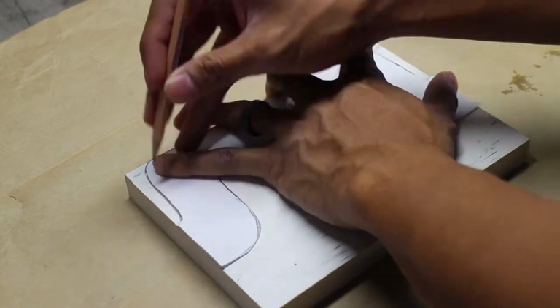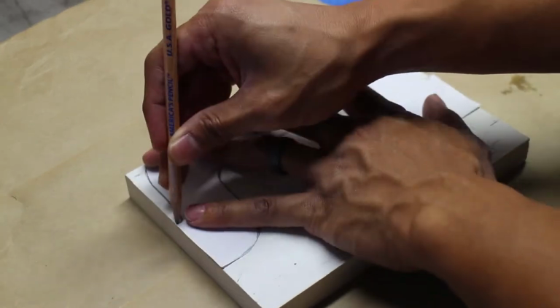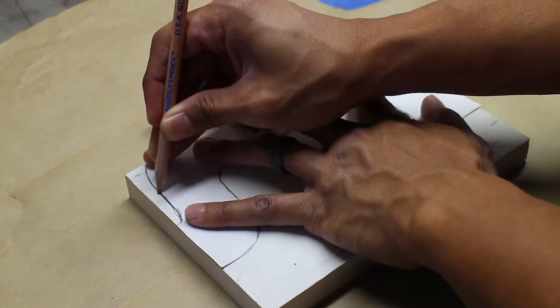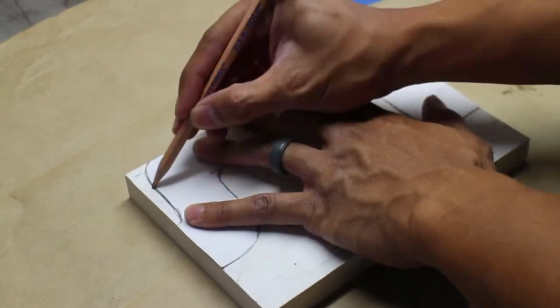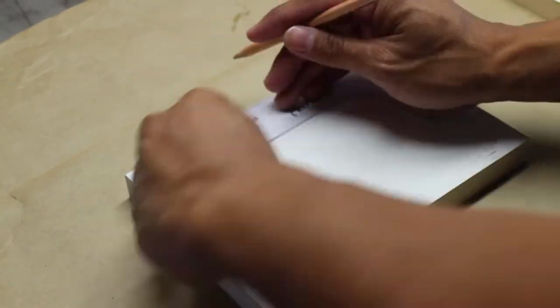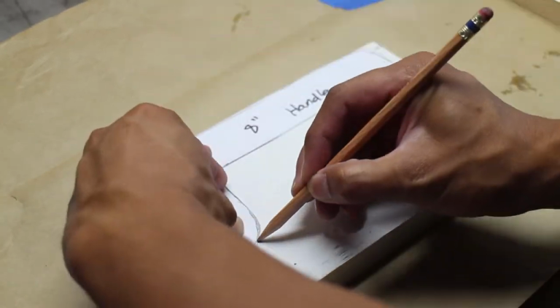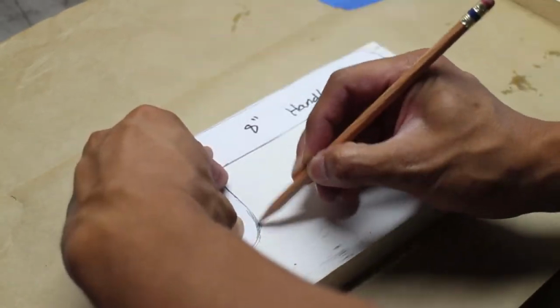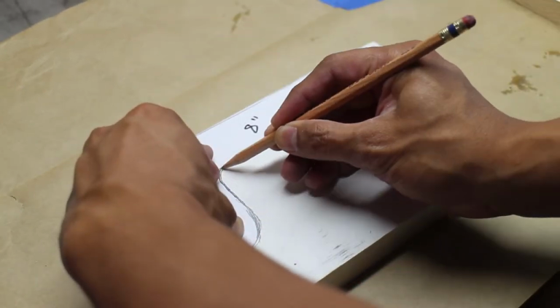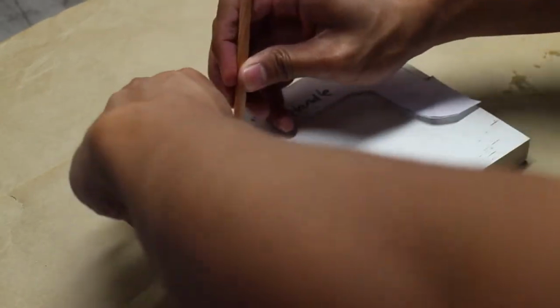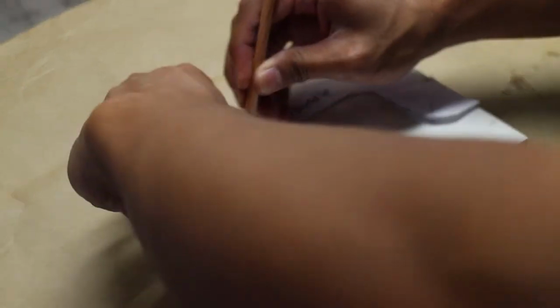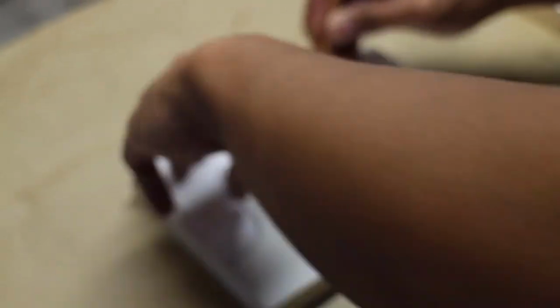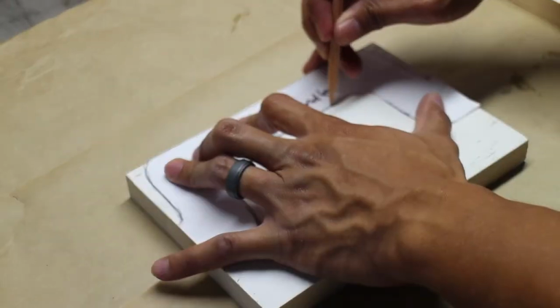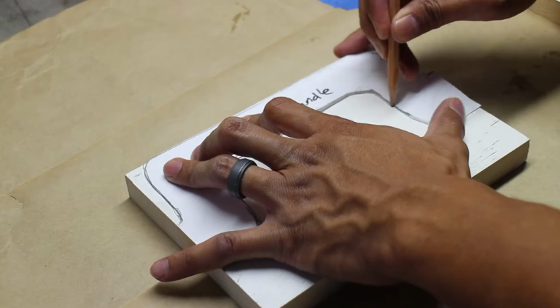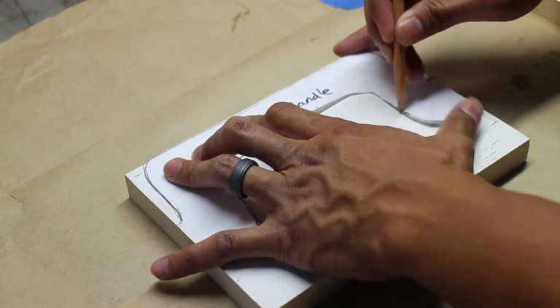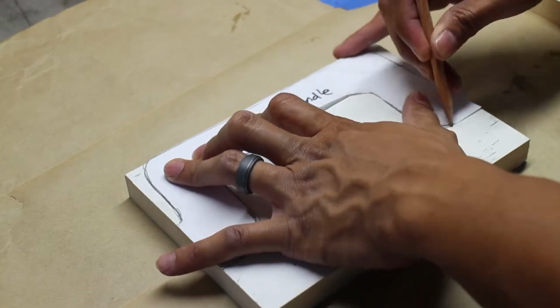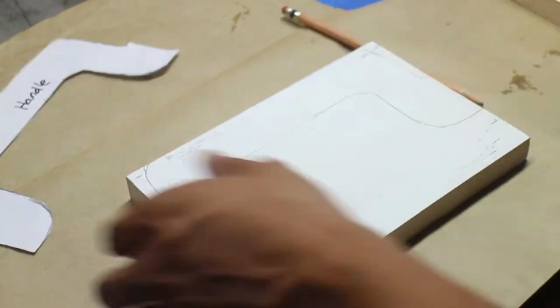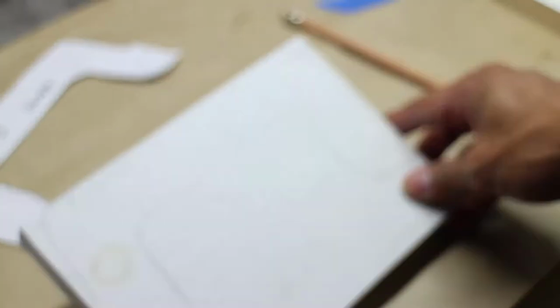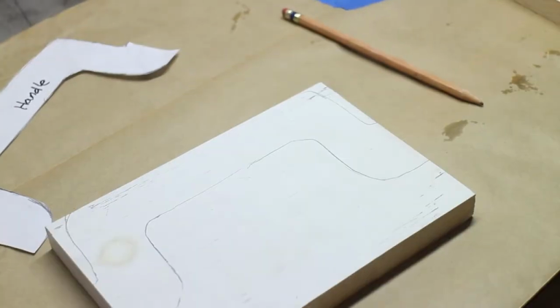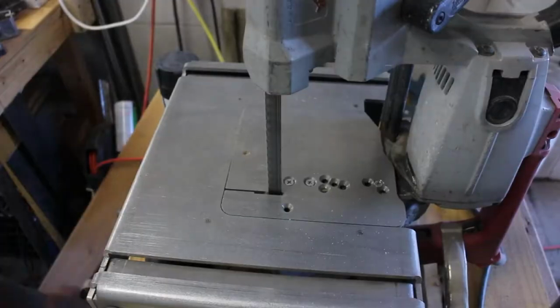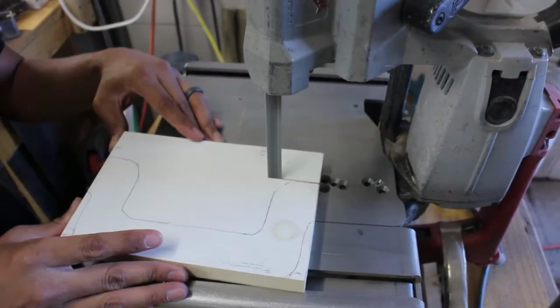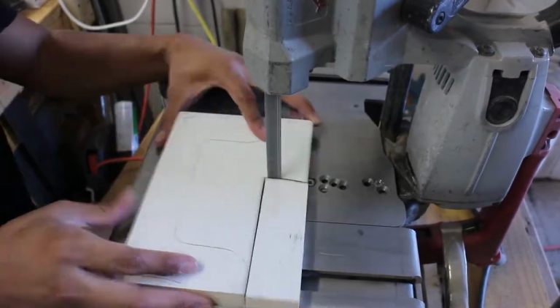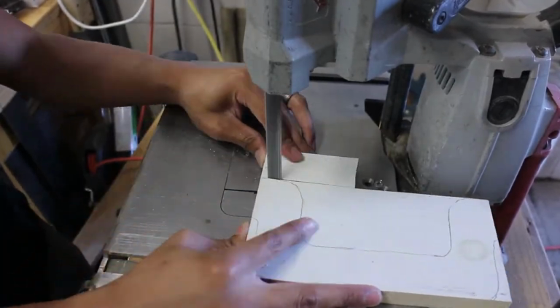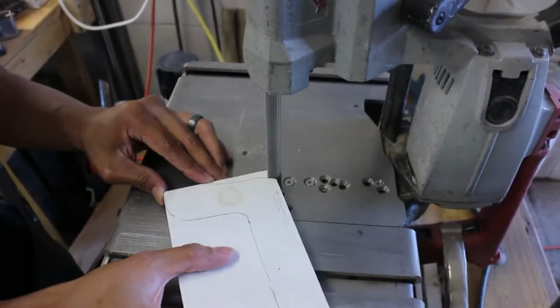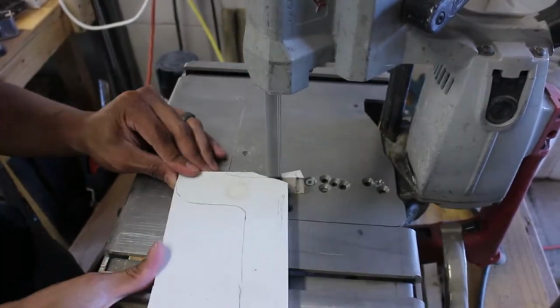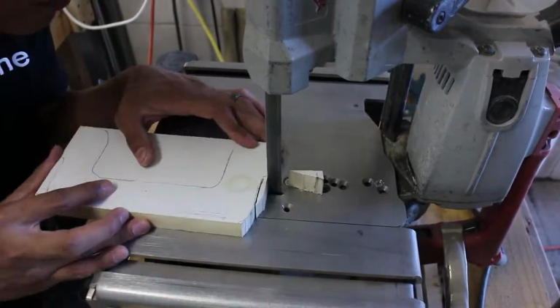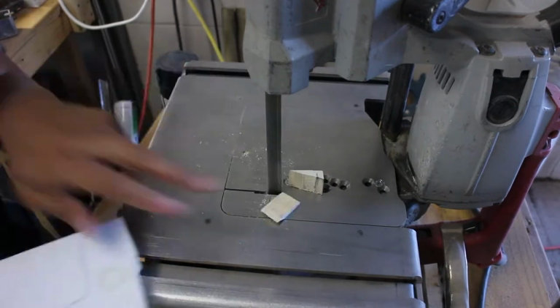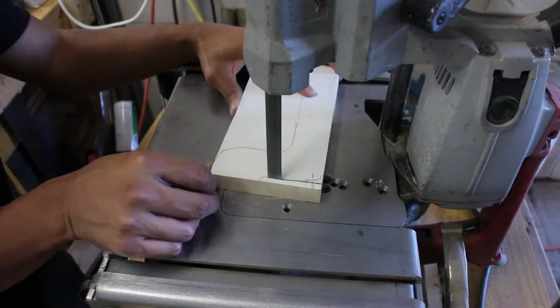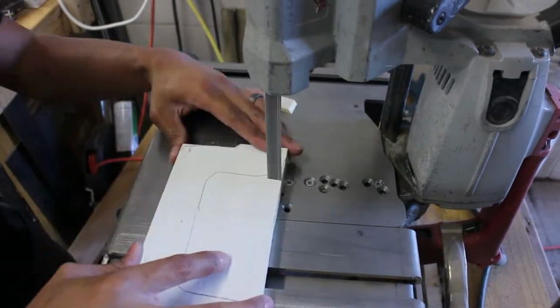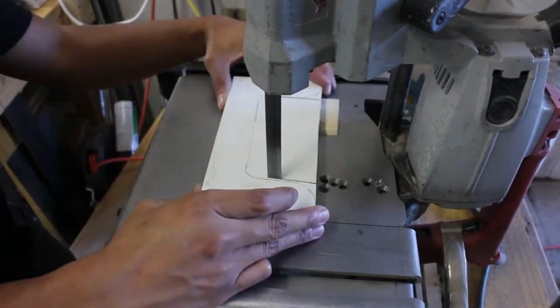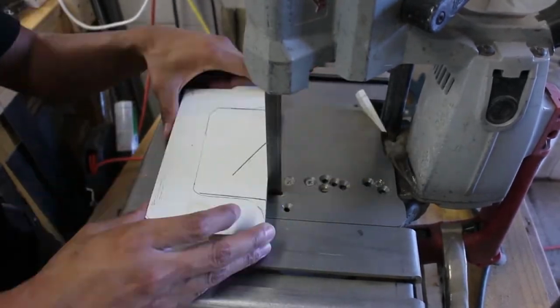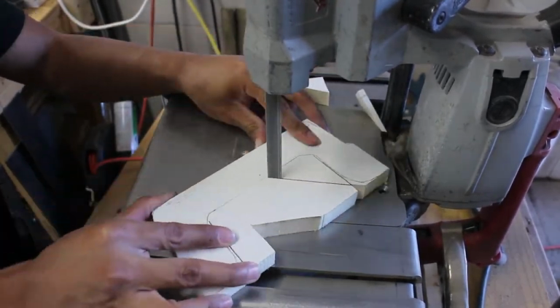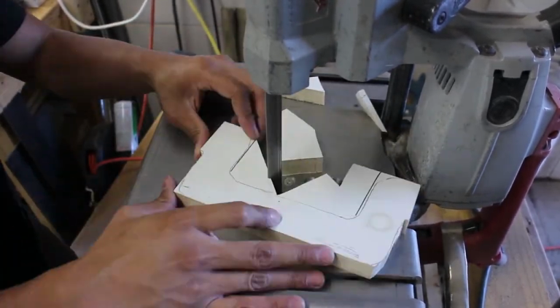Many people who build these types of beer totes often use dowels for the handle. I tried to get a little creative and this is what I came up with — it looks a little bit like a suitcase handle.